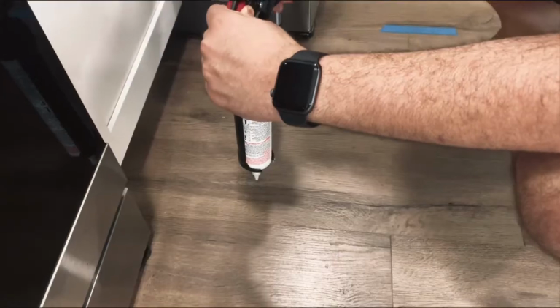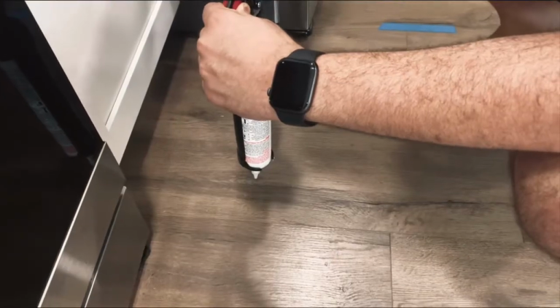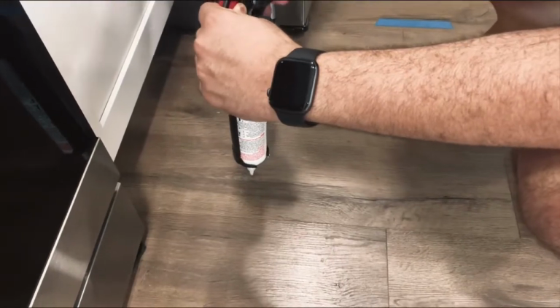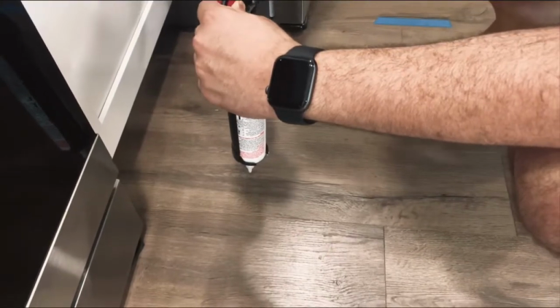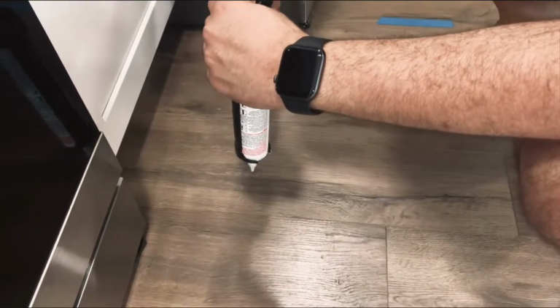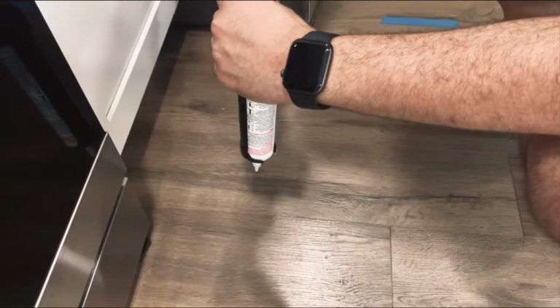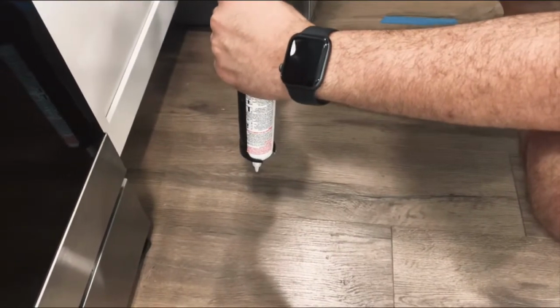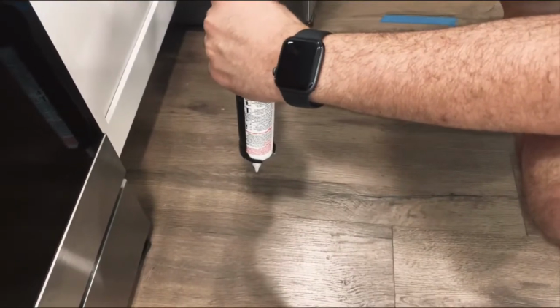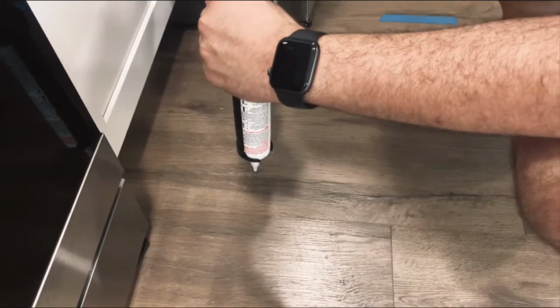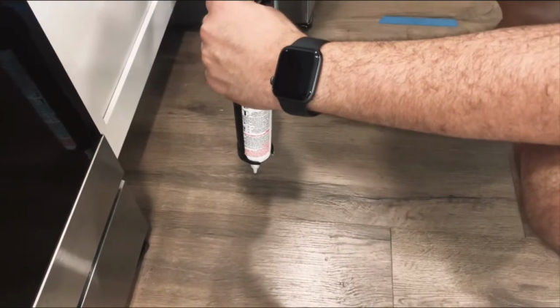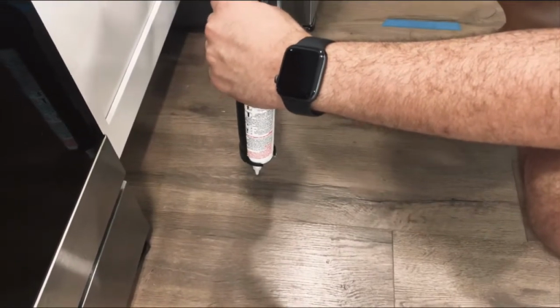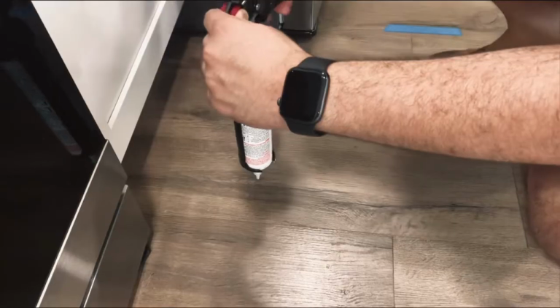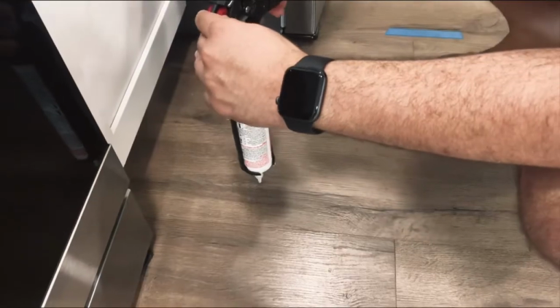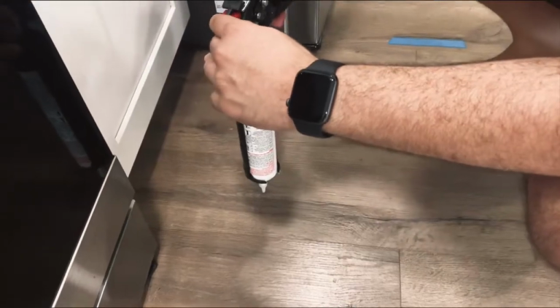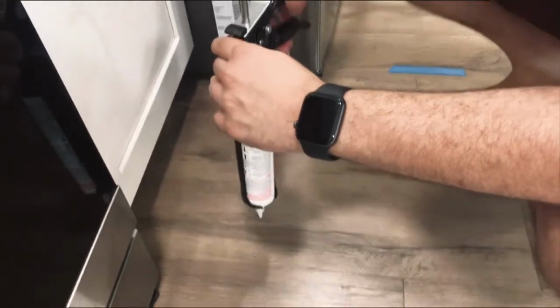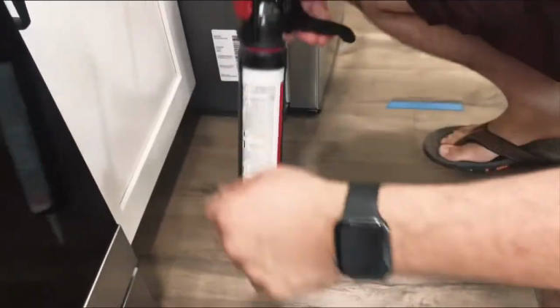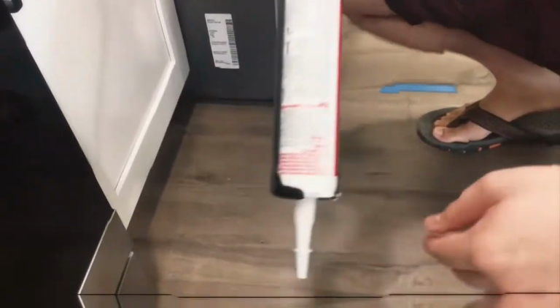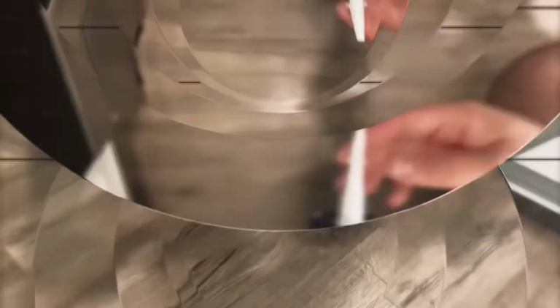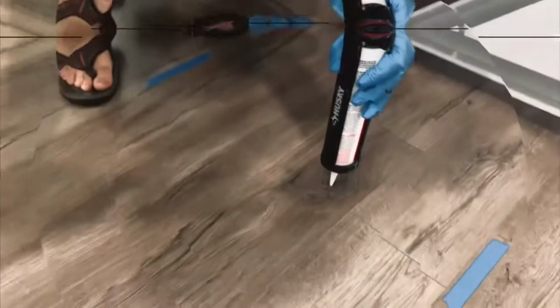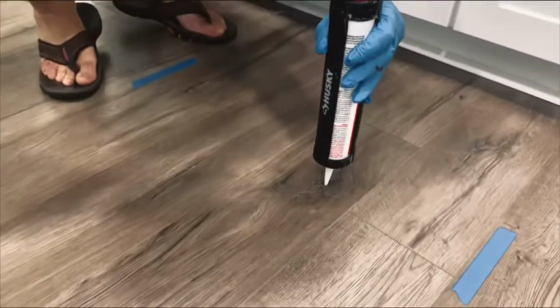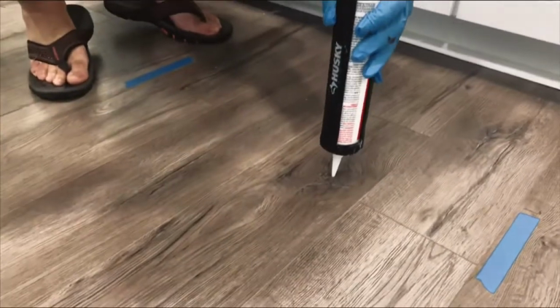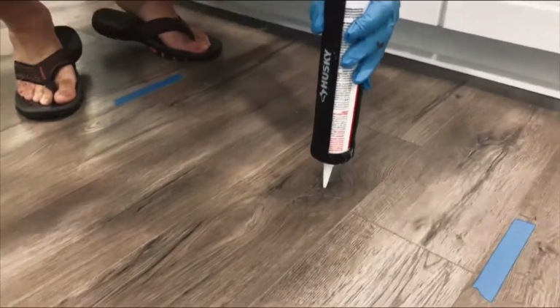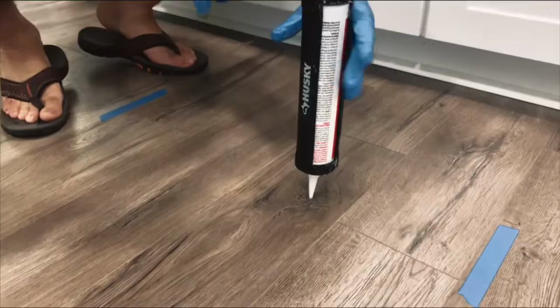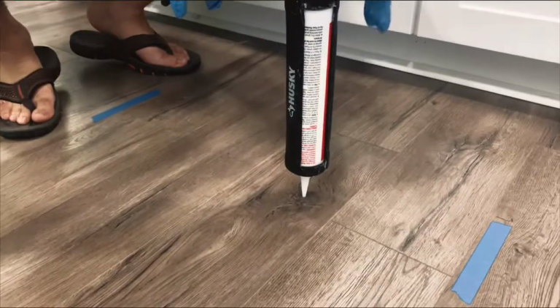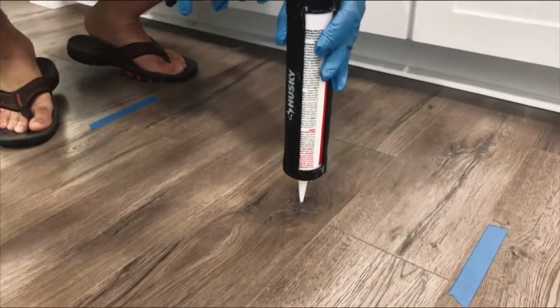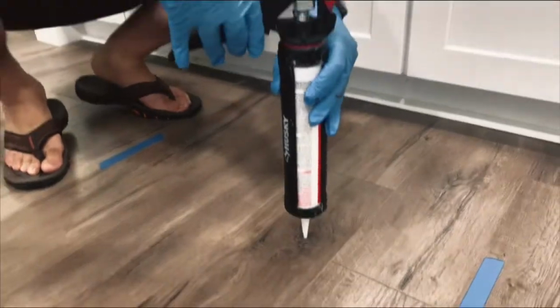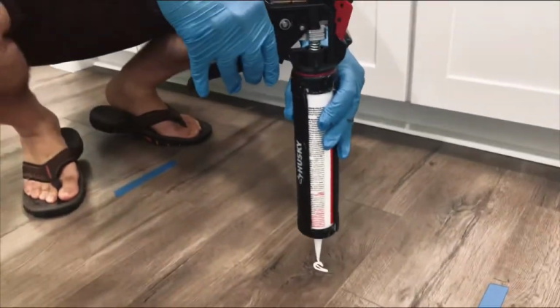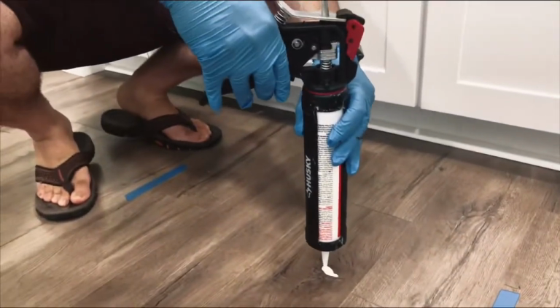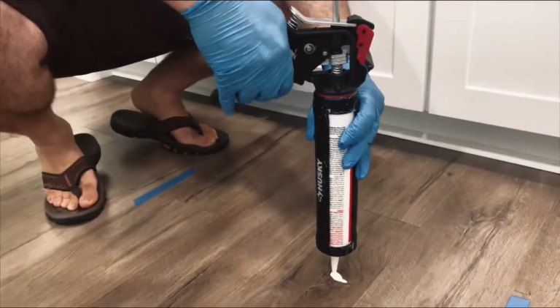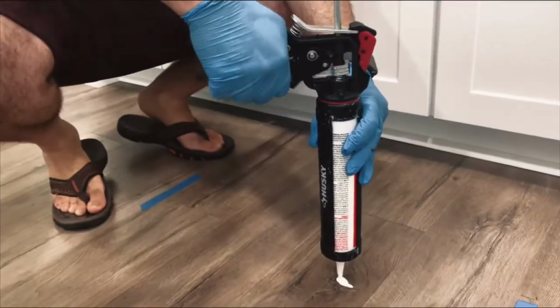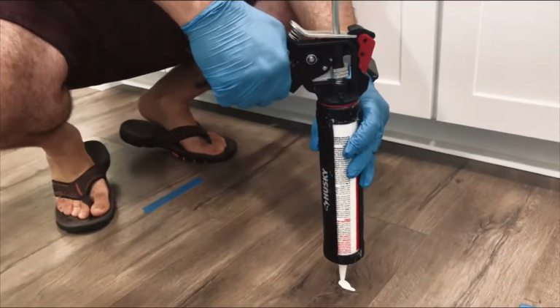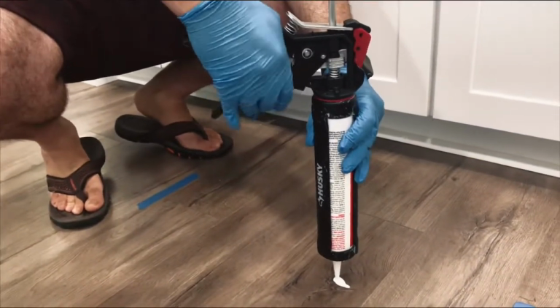Hope this part was helpful to you guys. And this is basically it — on to the next angle. Alright, this is the next camera angle to get a better view on what we're doing so you can copy it down and fix the flooring.